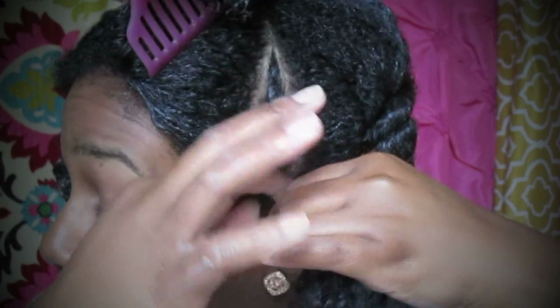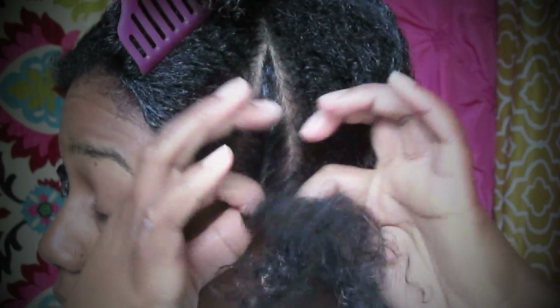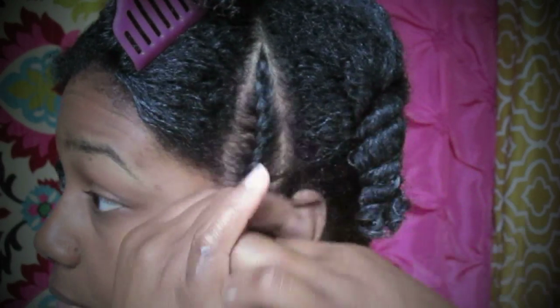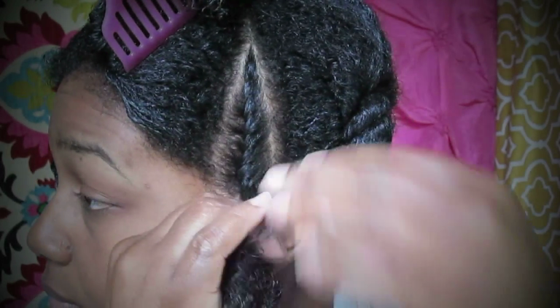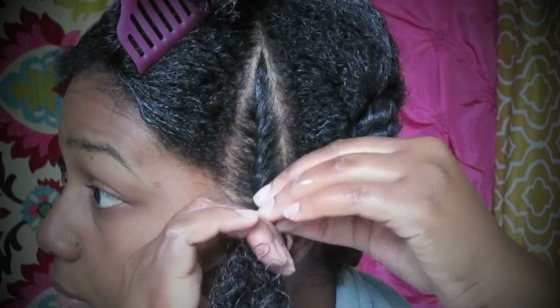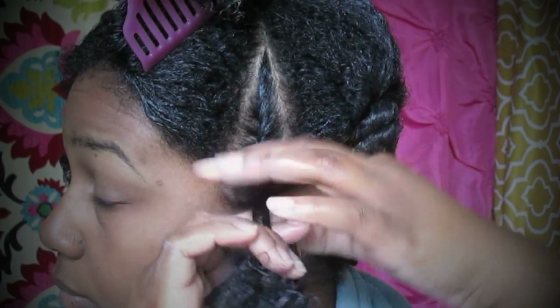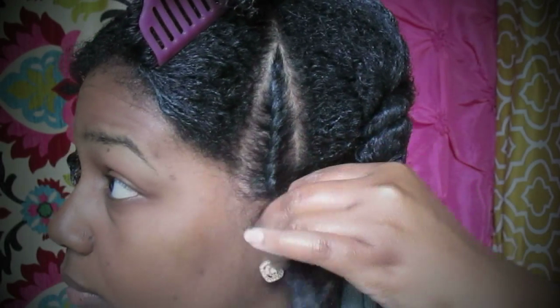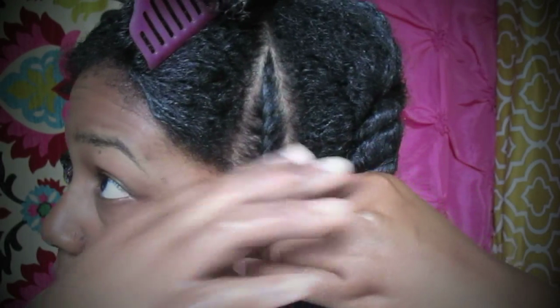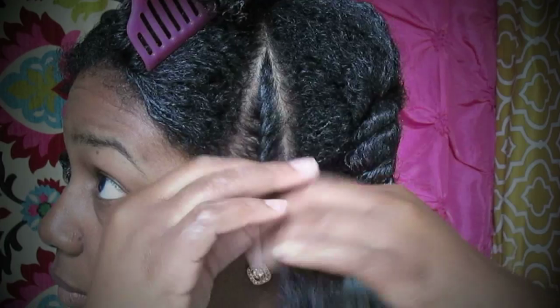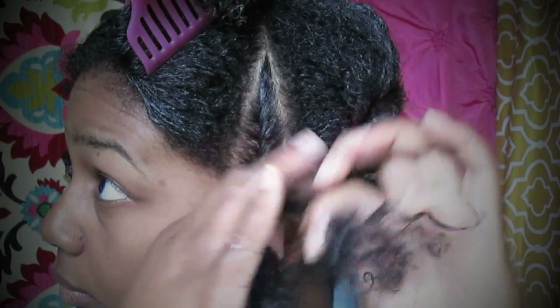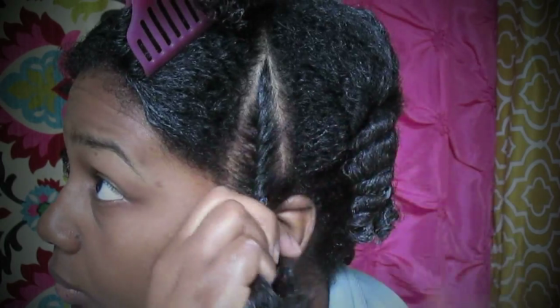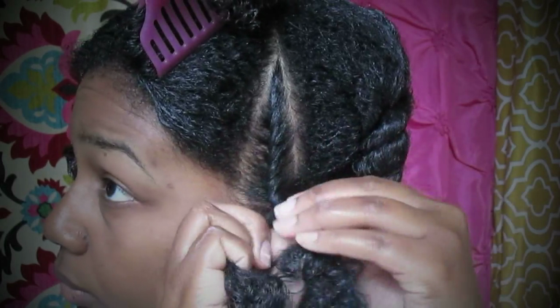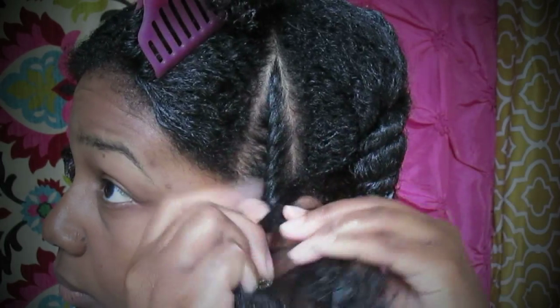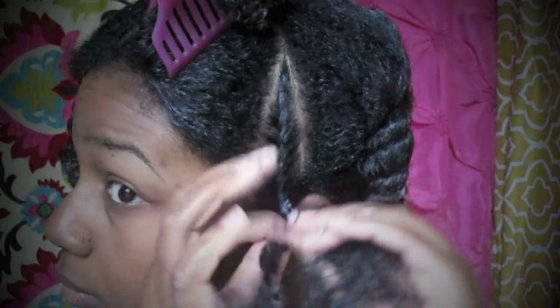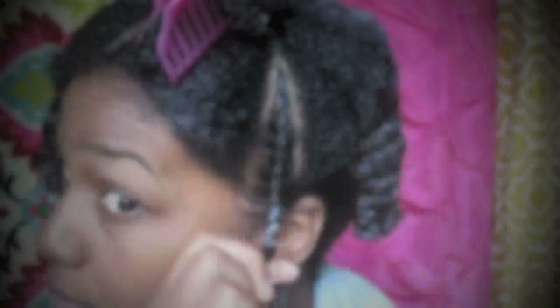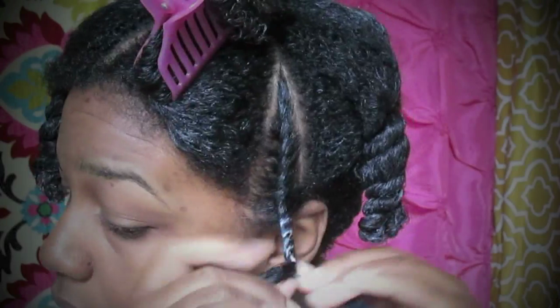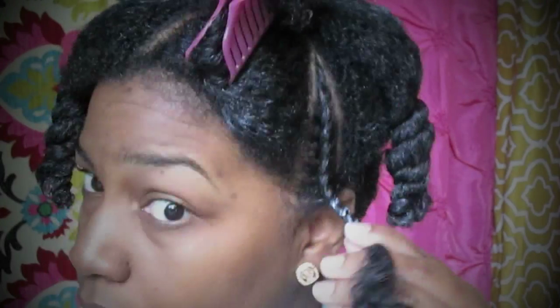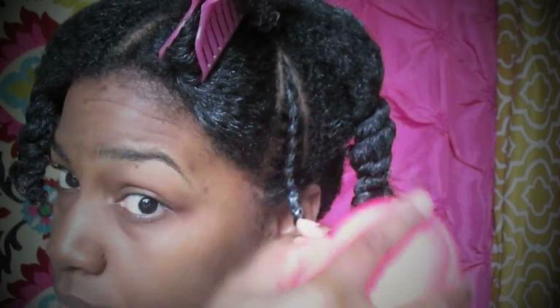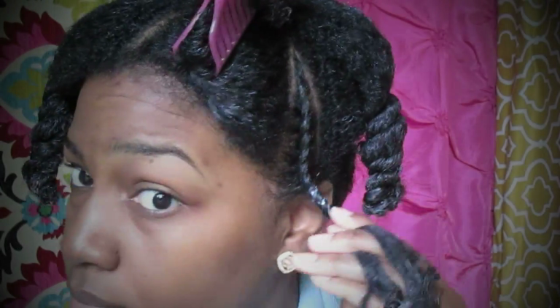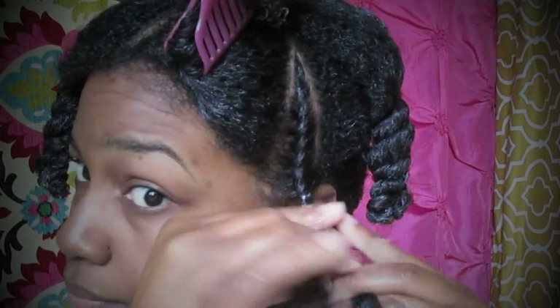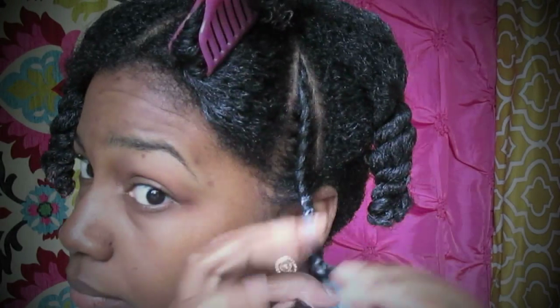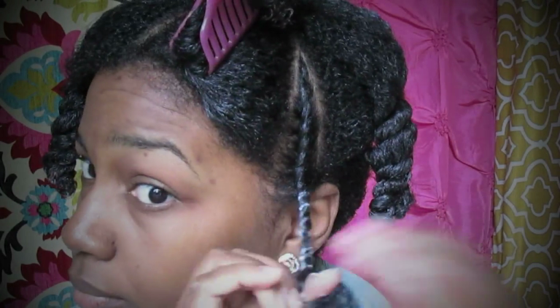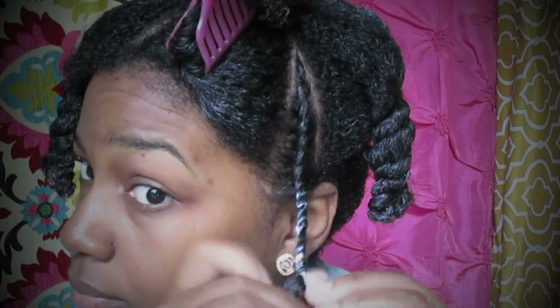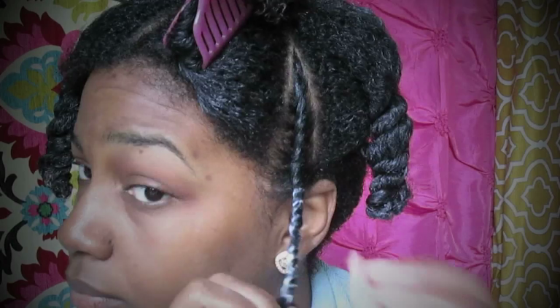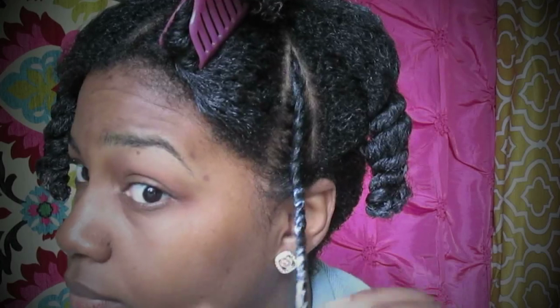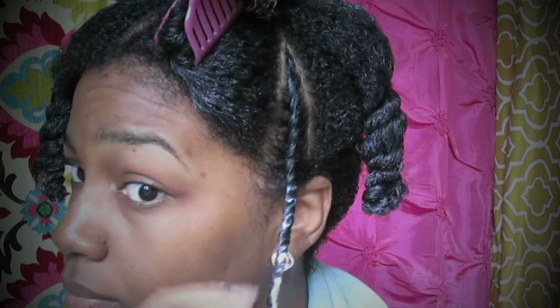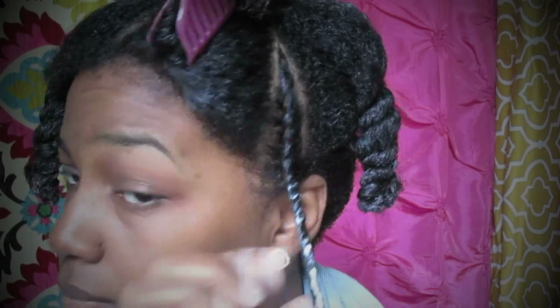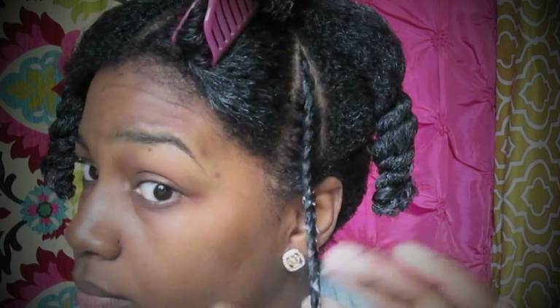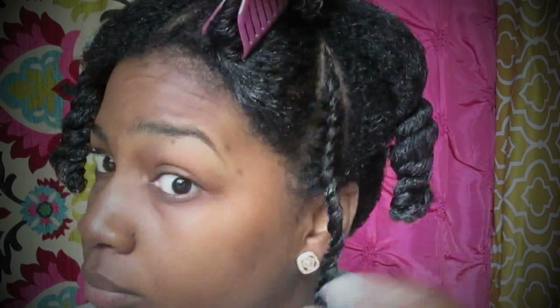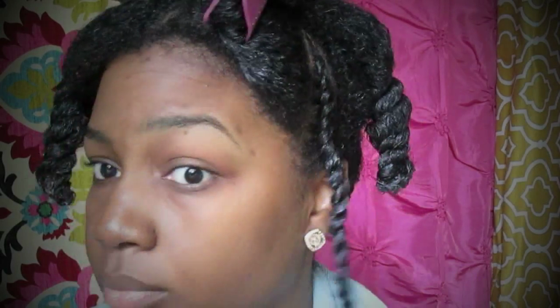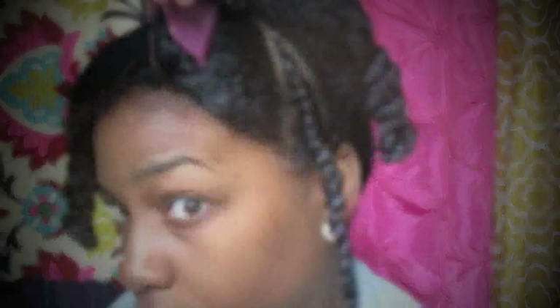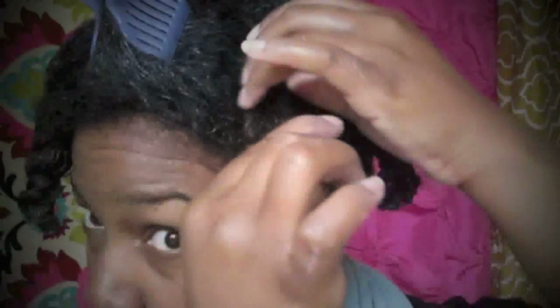Instead of three pieces, you only have two. I'm grabbing a little bit of hair each time, and I will twist the ends up.